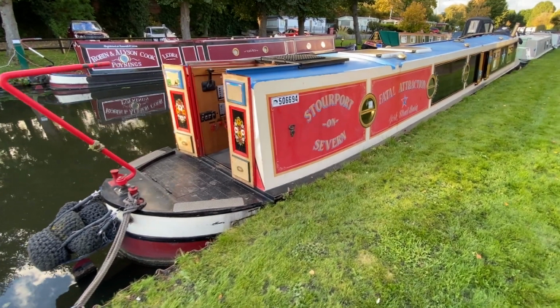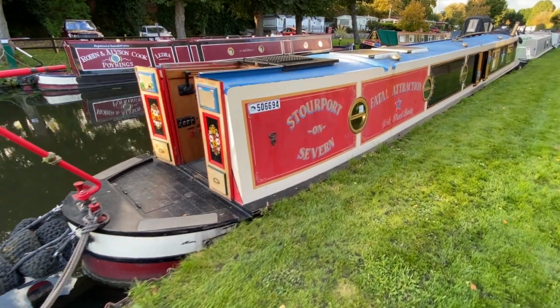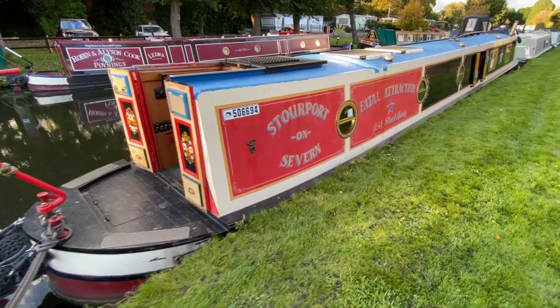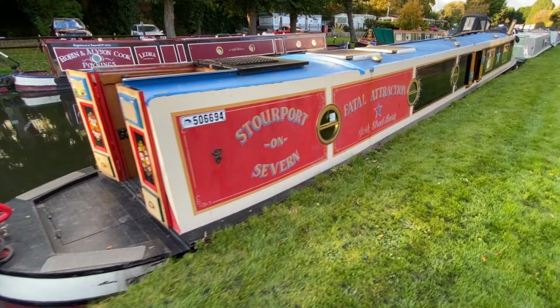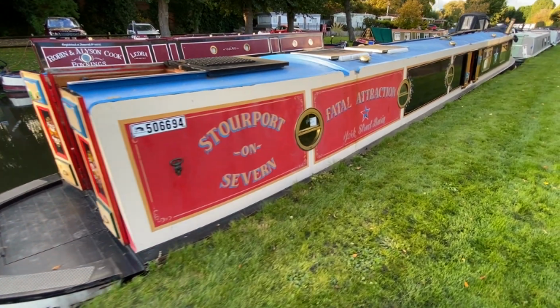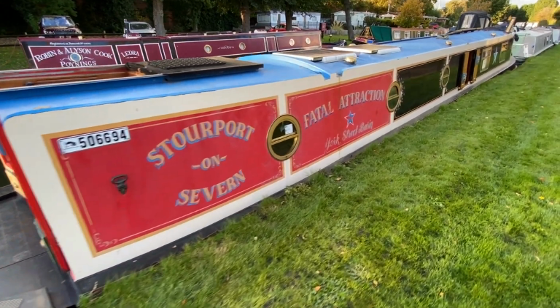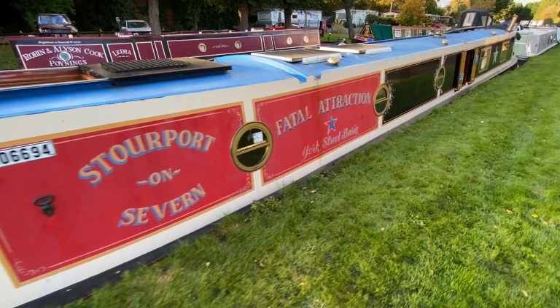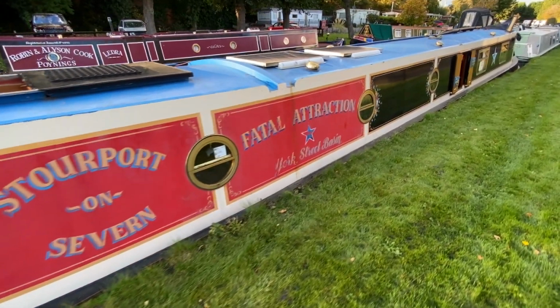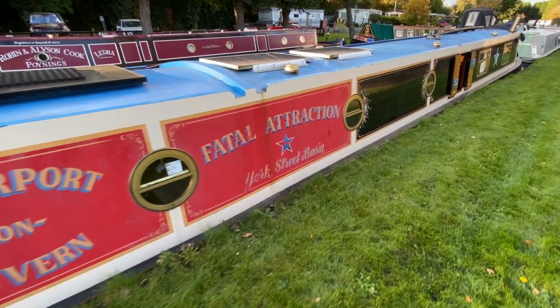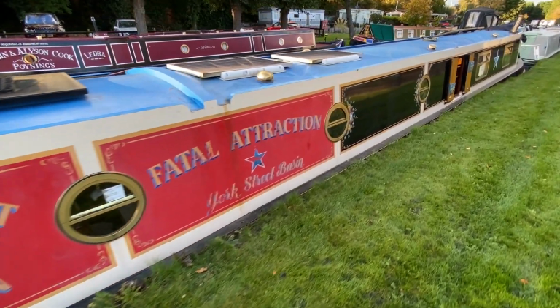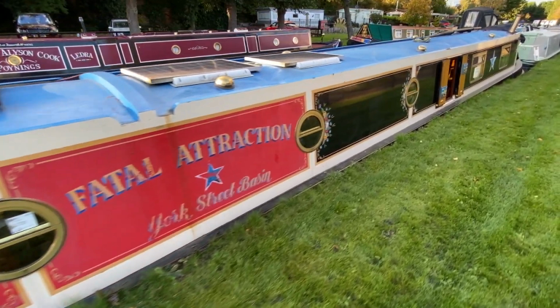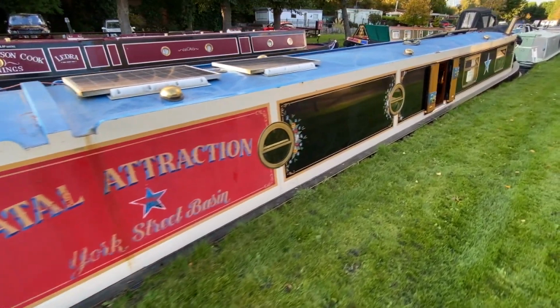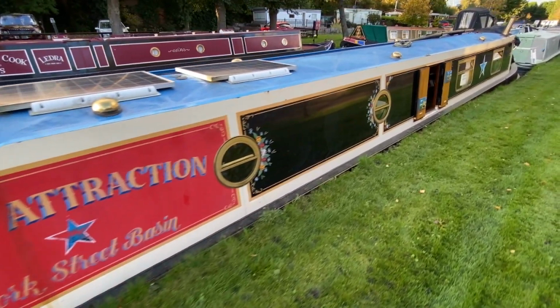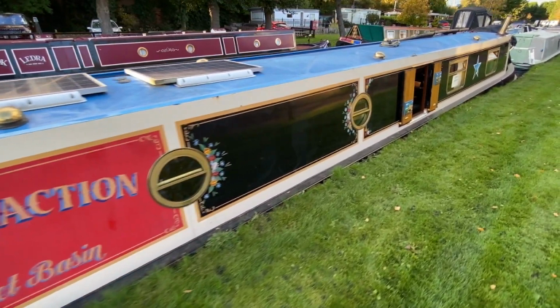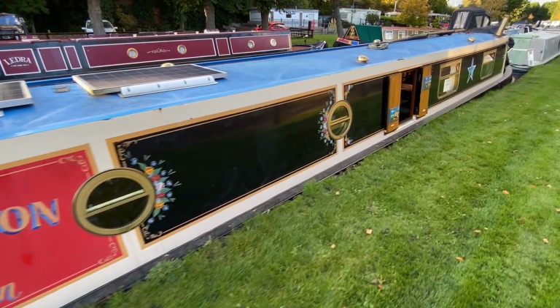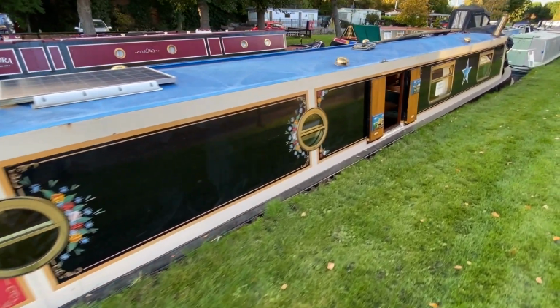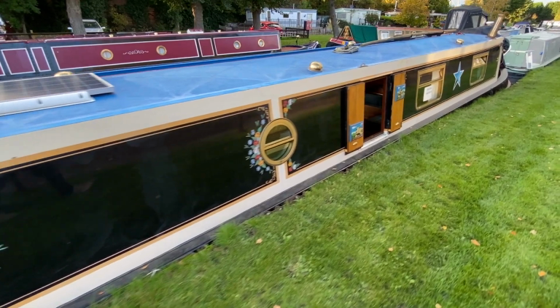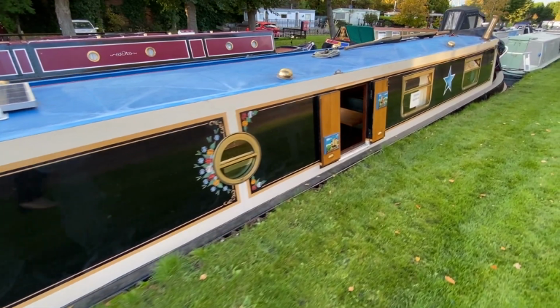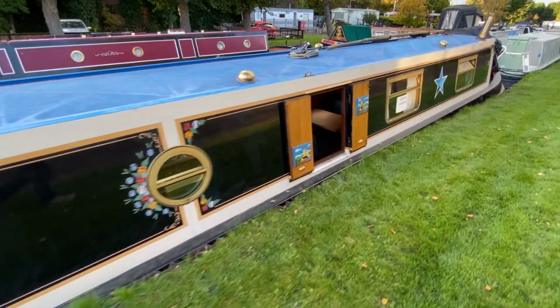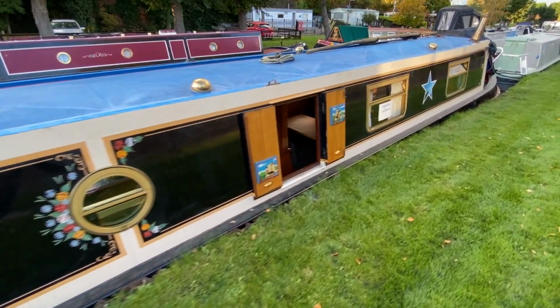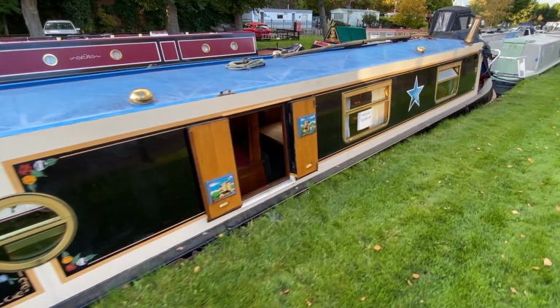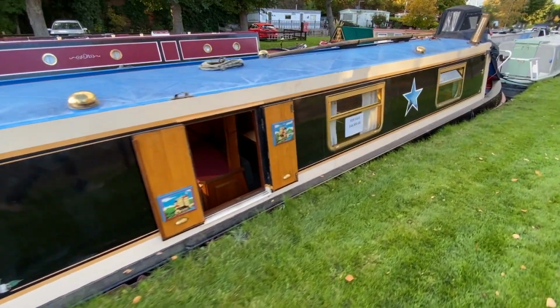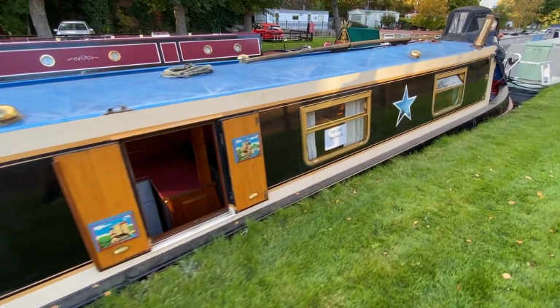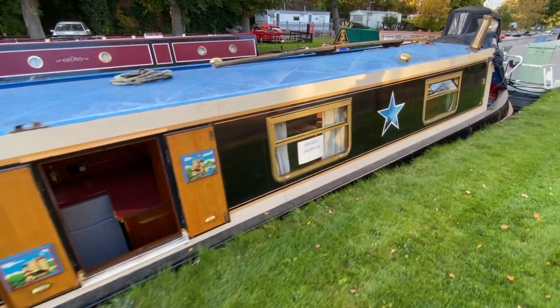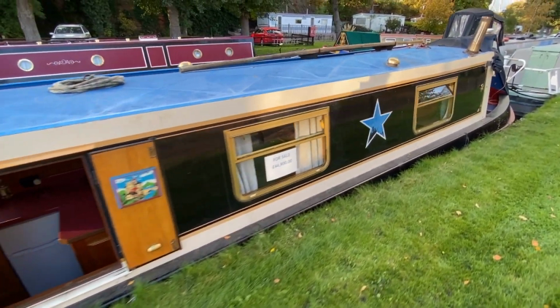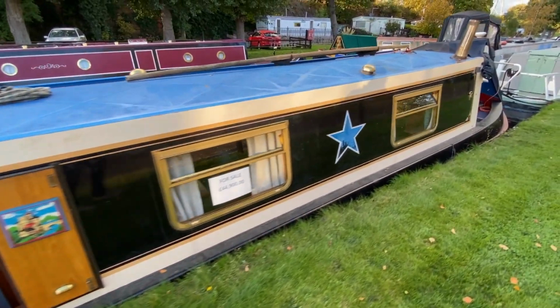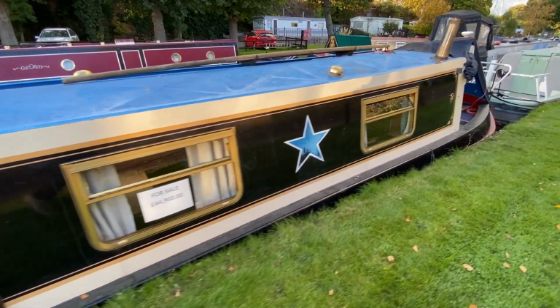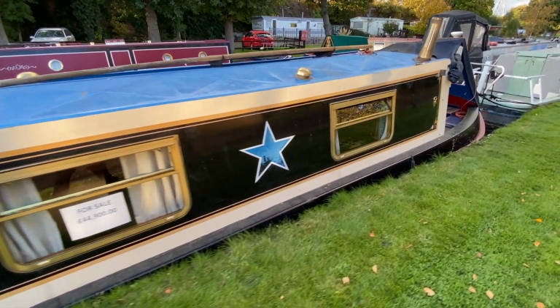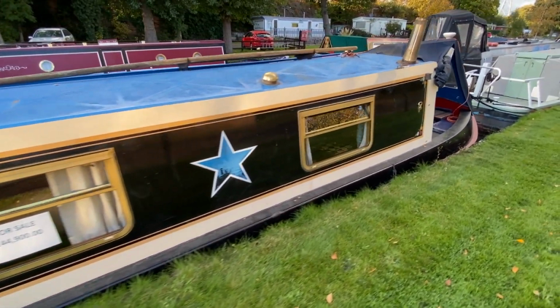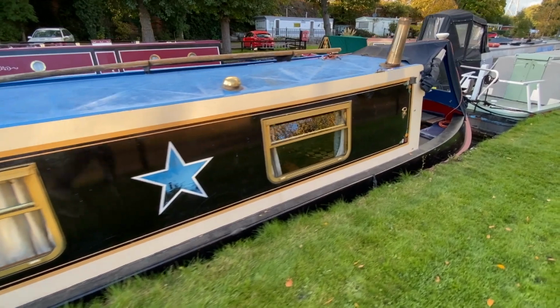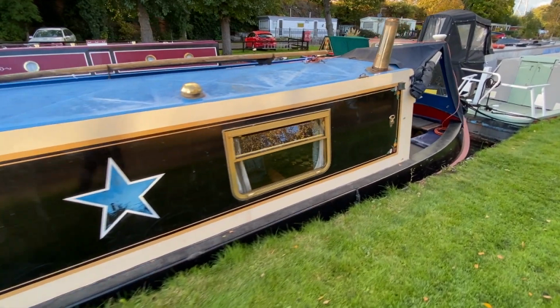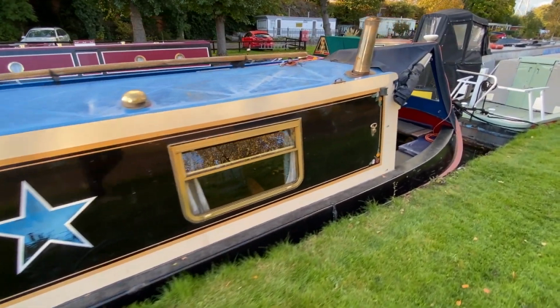Fatal Attraction is a 55-foot traditional narrowboat with a popular layout. The original fit out was clearly of a high quality and, although in need of a little attention here and there, is still very attractive.